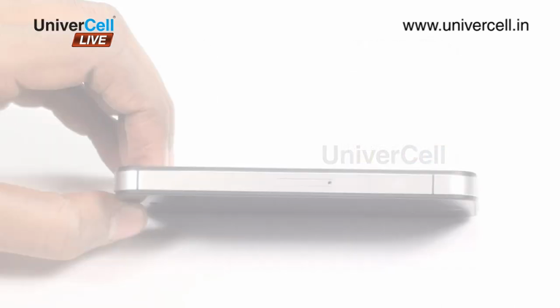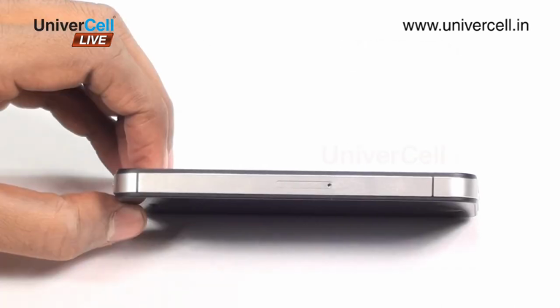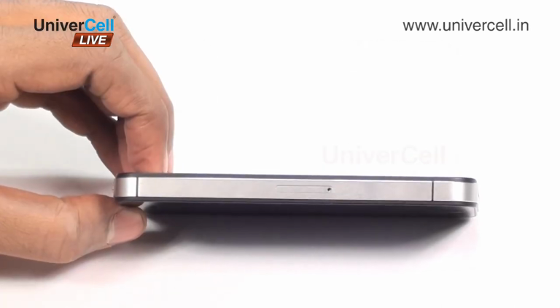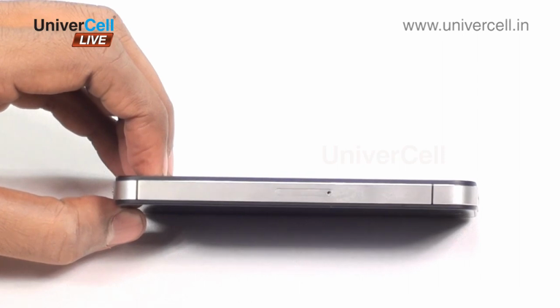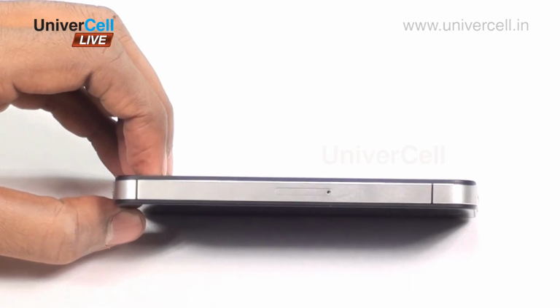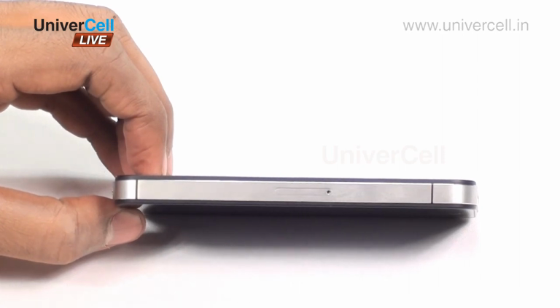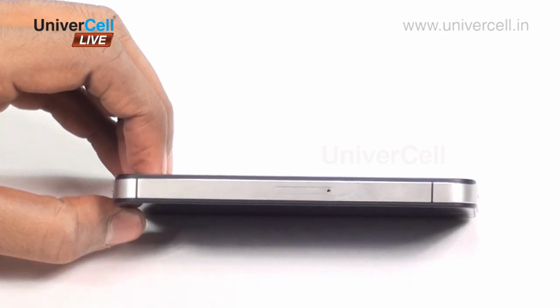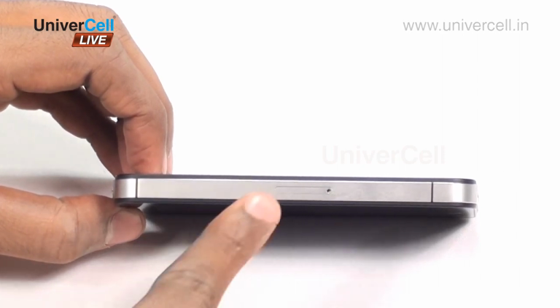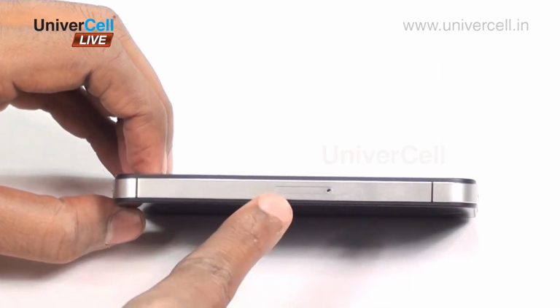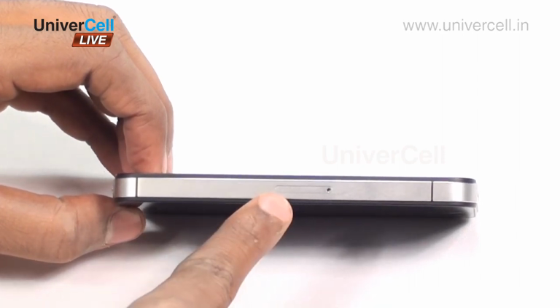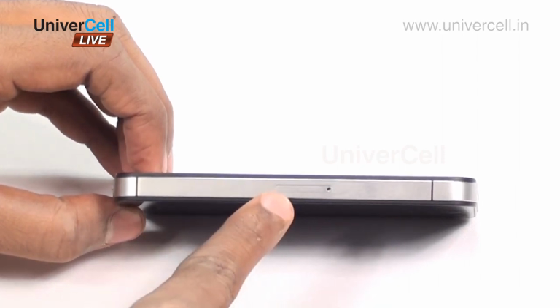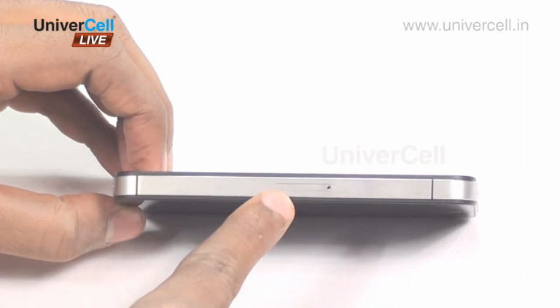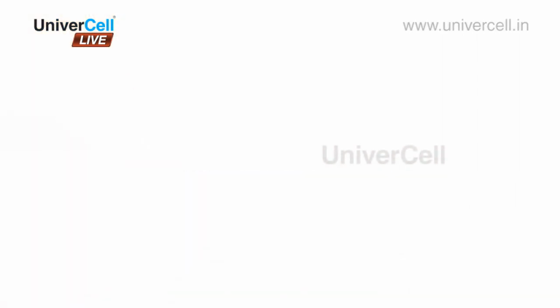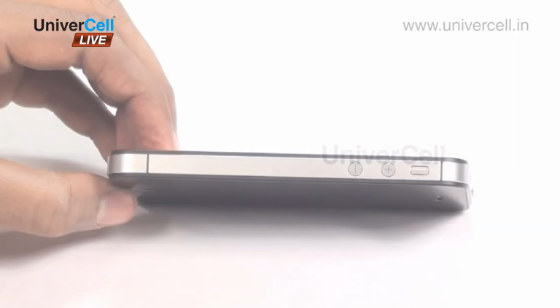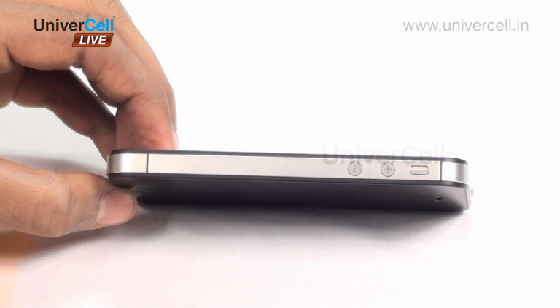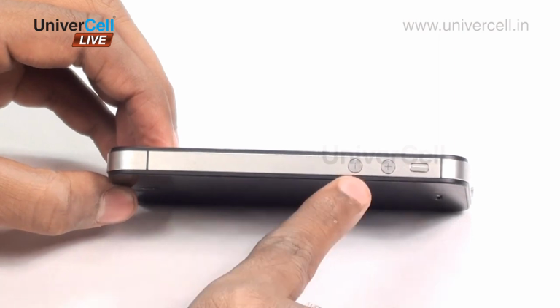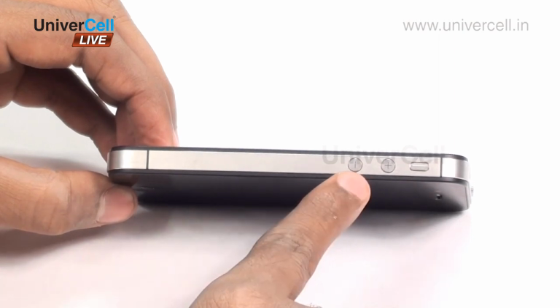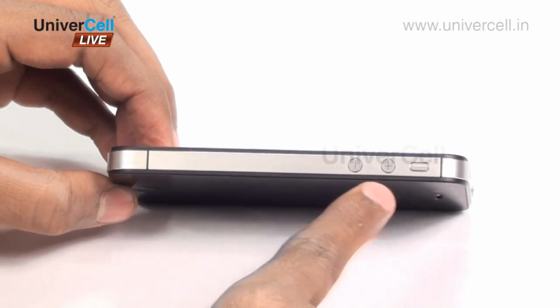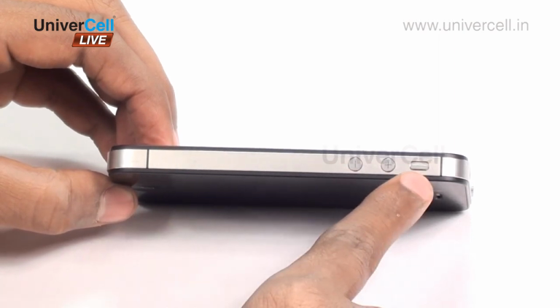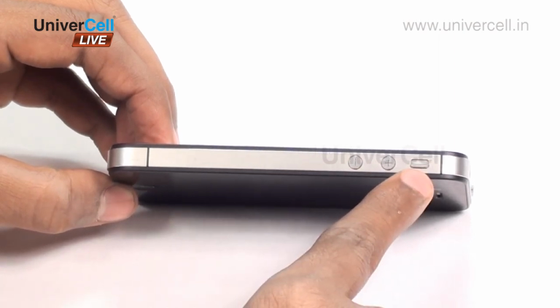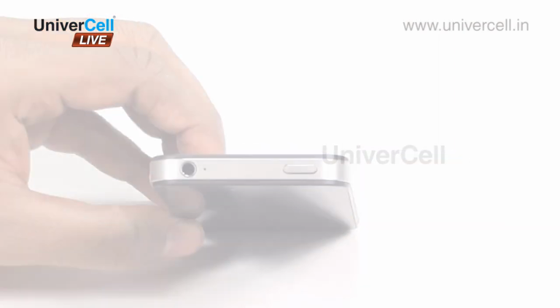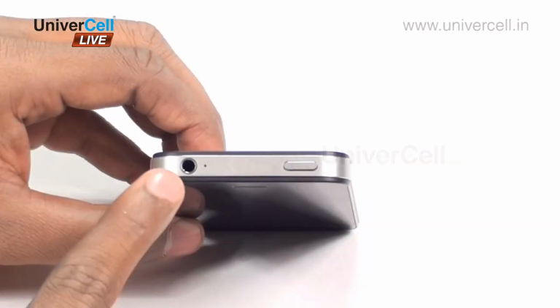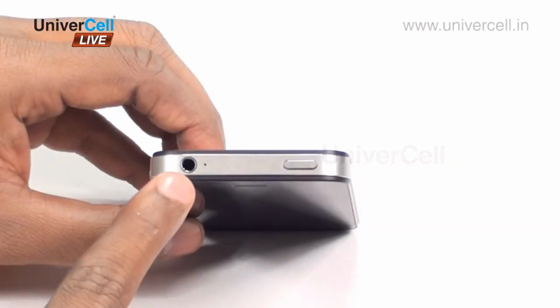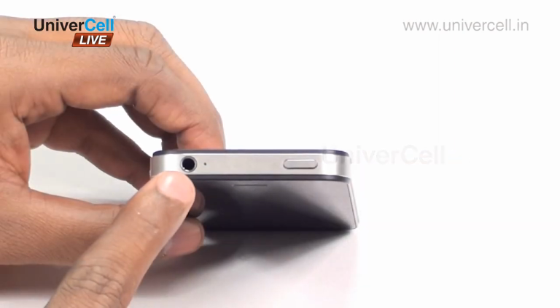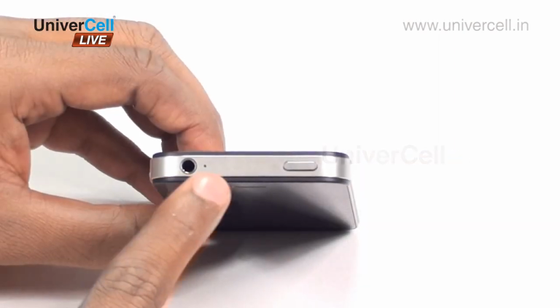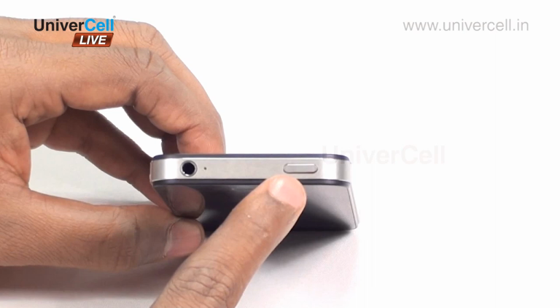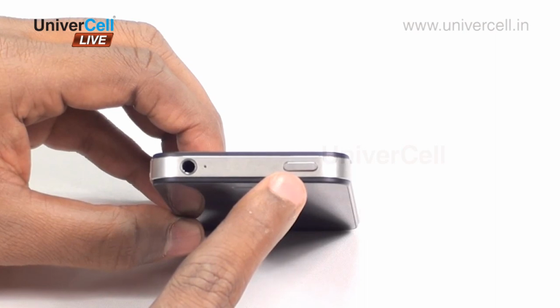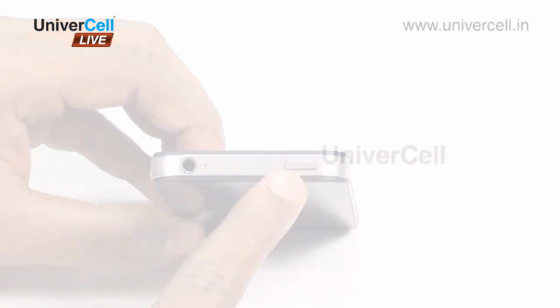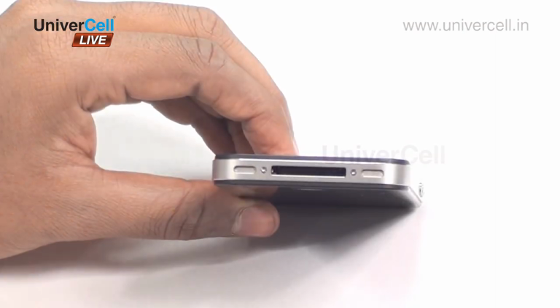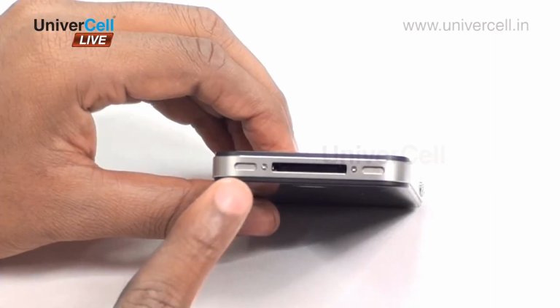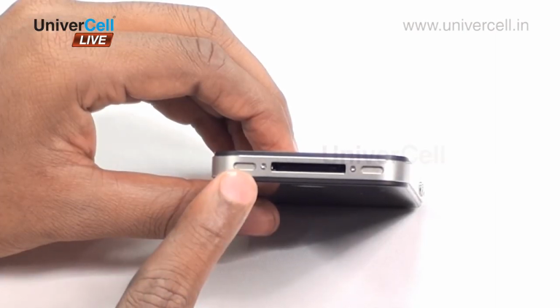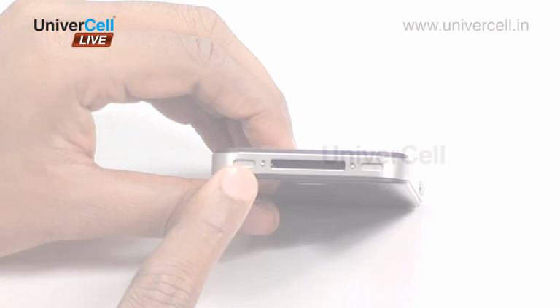The design of the handset is such that the left panel contains the SIM slot, the right panel contains the volume rocker and mute key, on the top the audio jack and power buttons are located, and at the bottom comes the speaker and TV out.